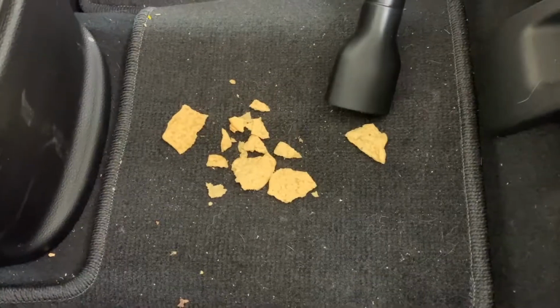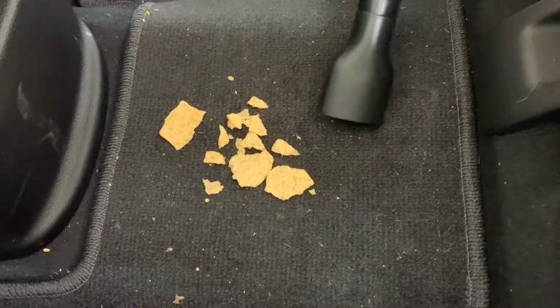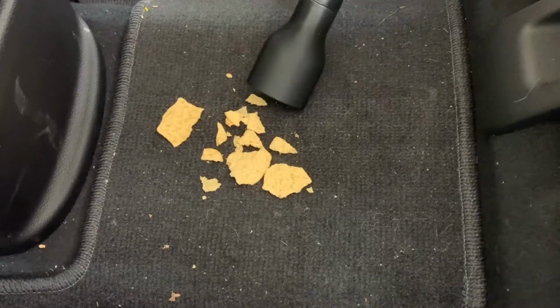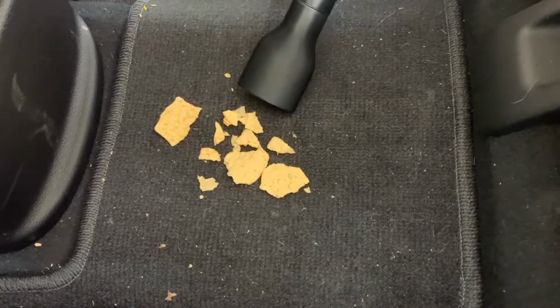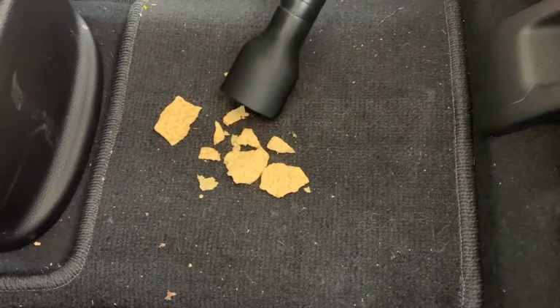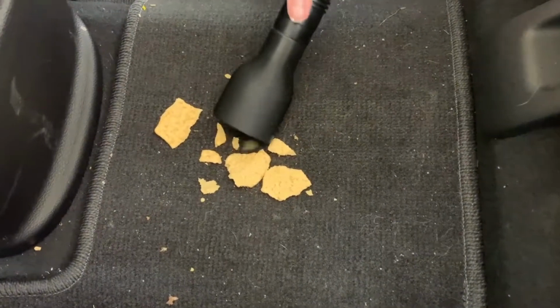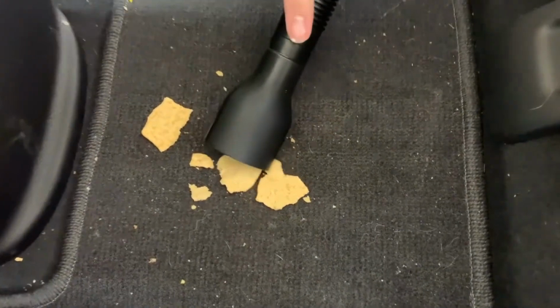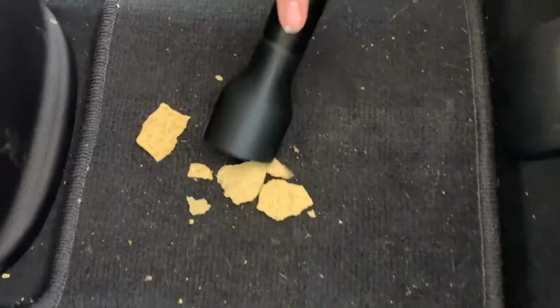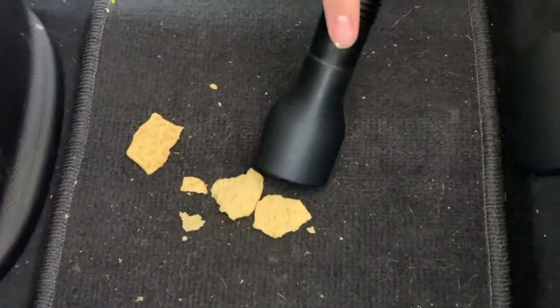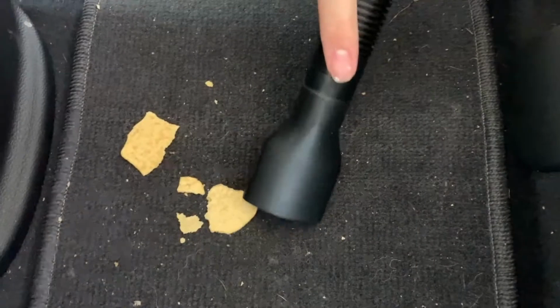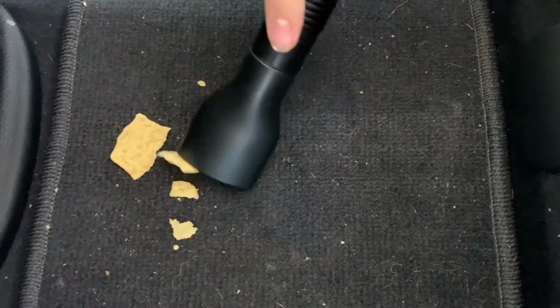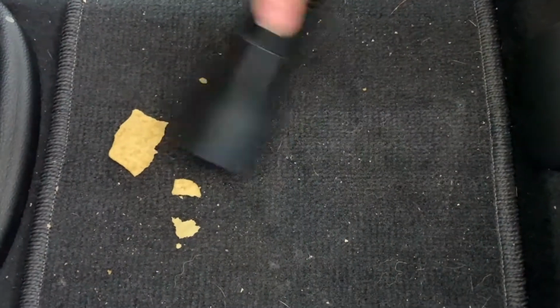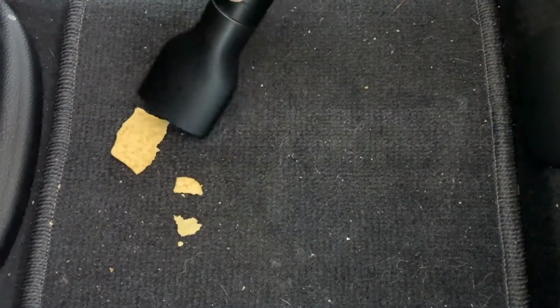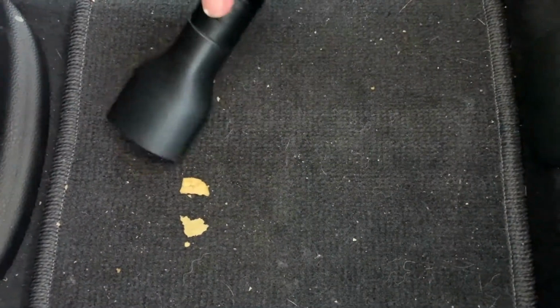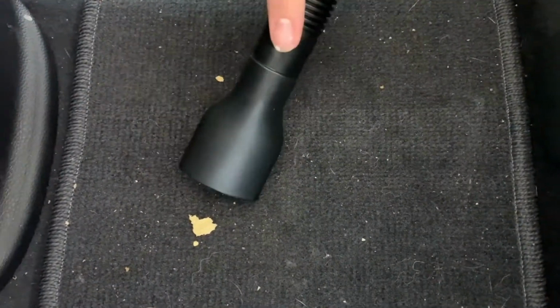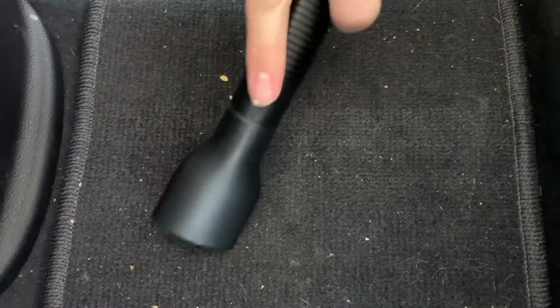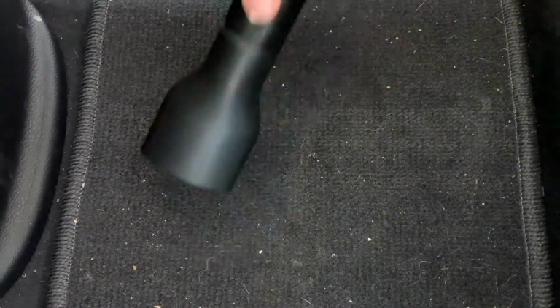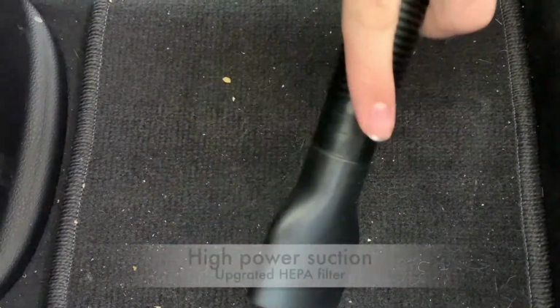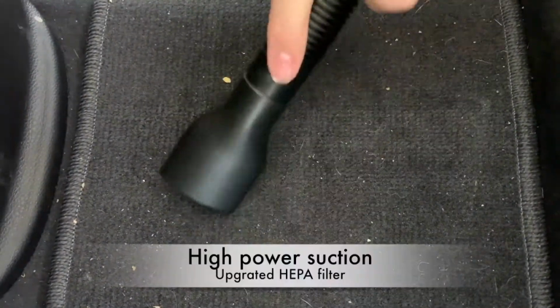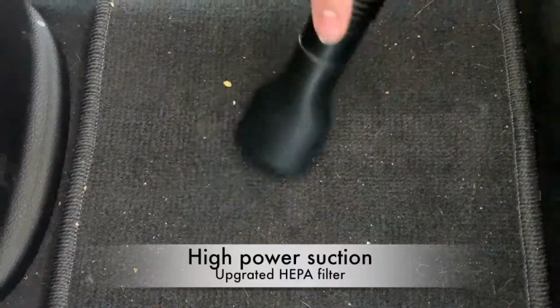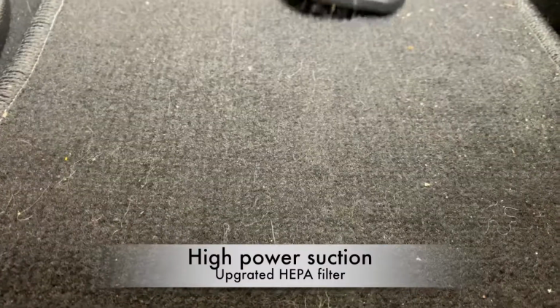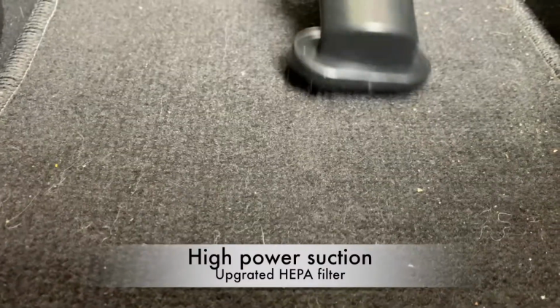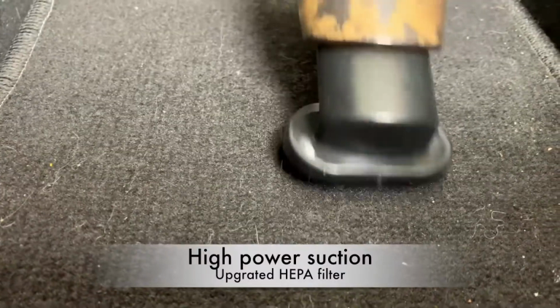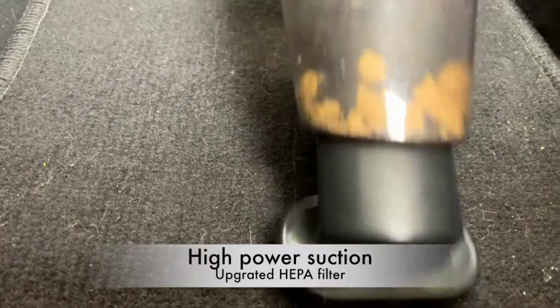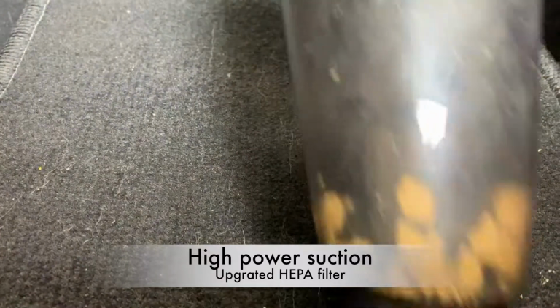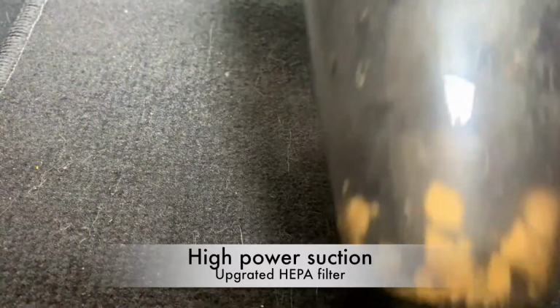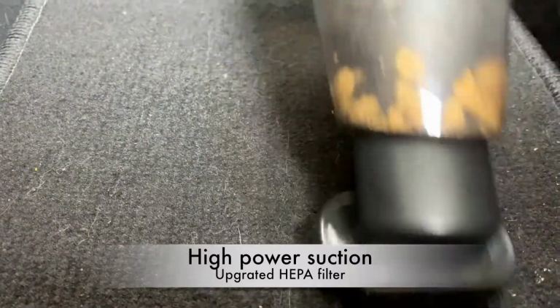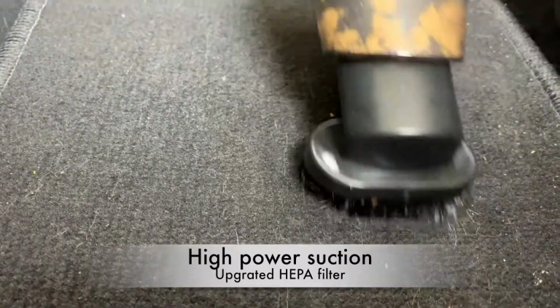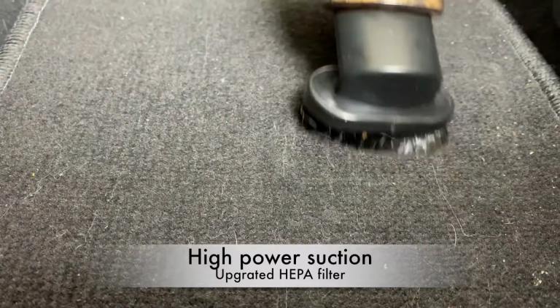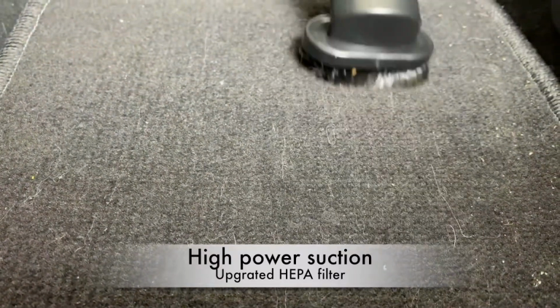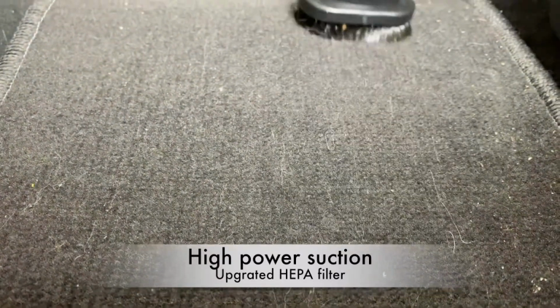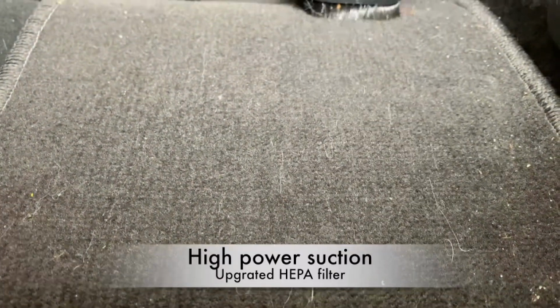The wide mouth of the vacuum allows it to pick up large pieces. After using the carpet brush, you'll think your car has never been this clean.